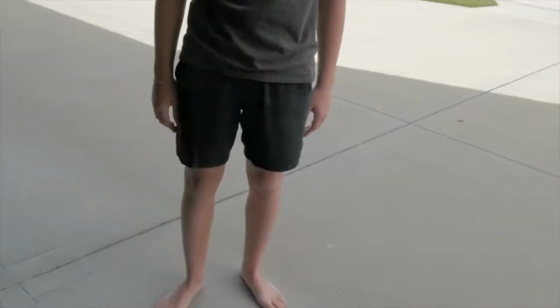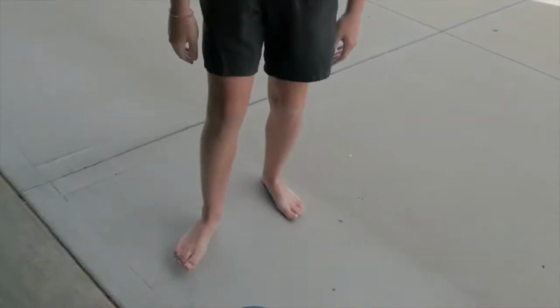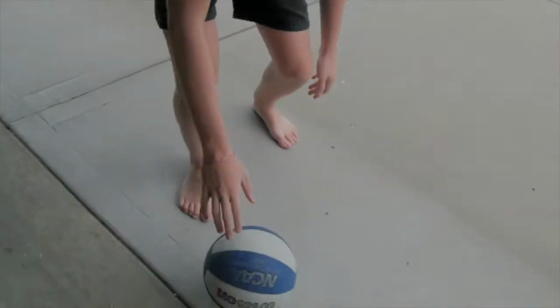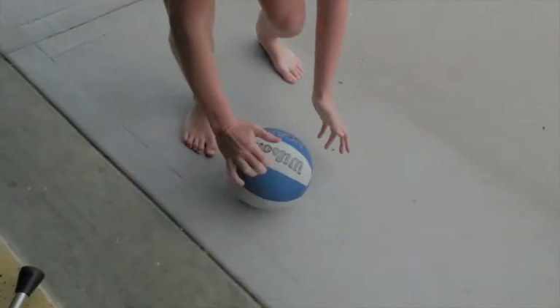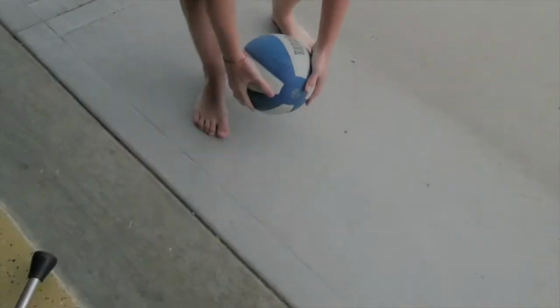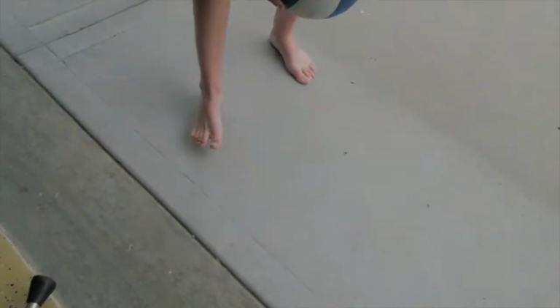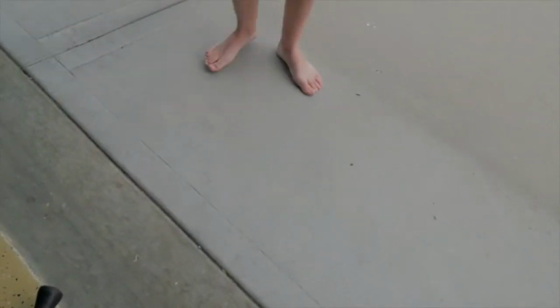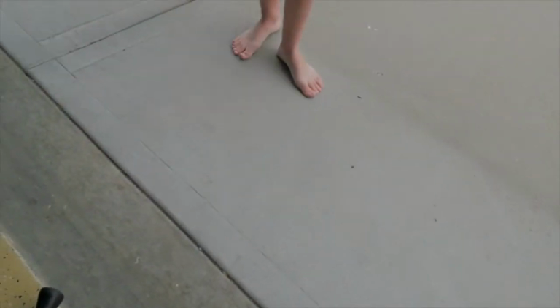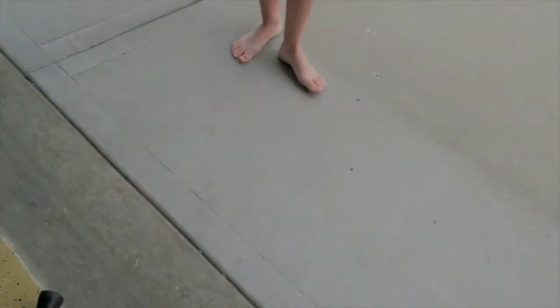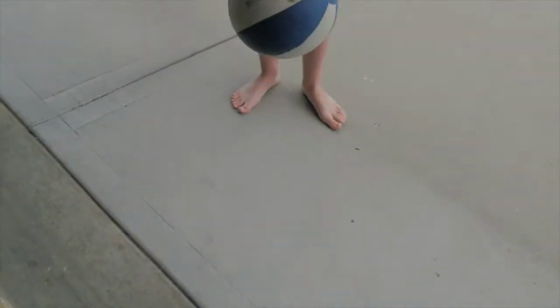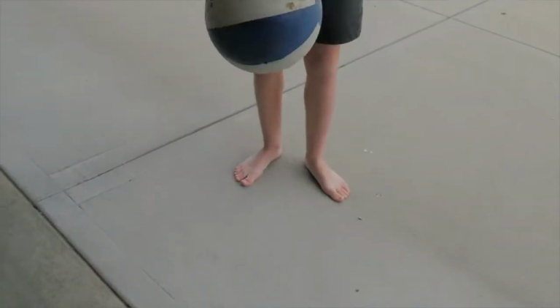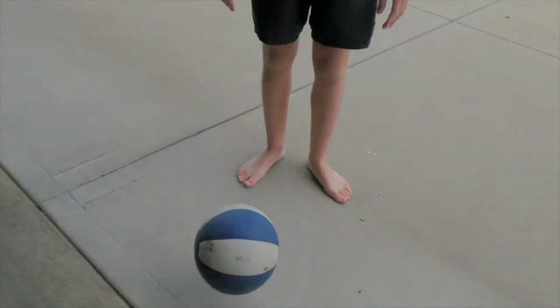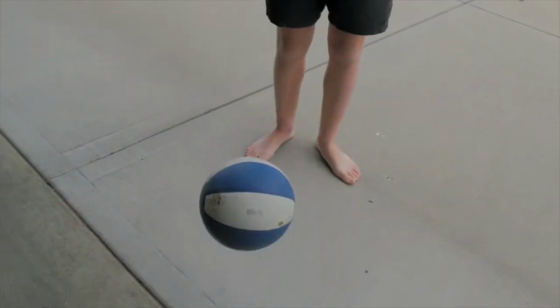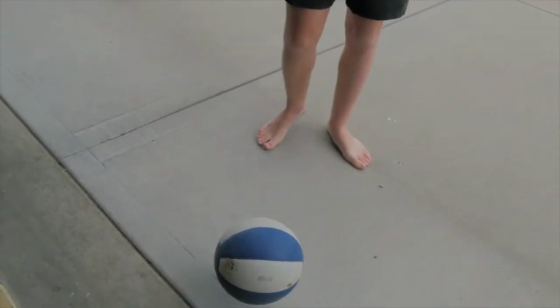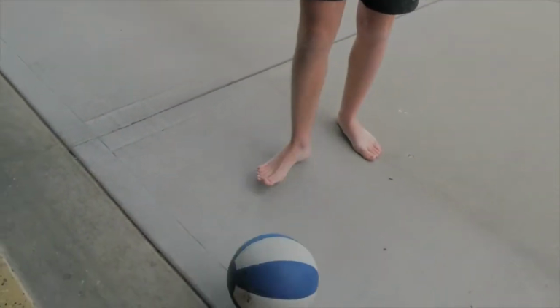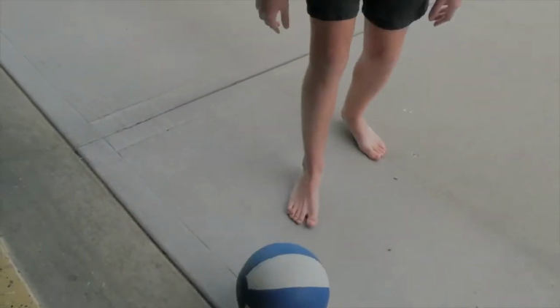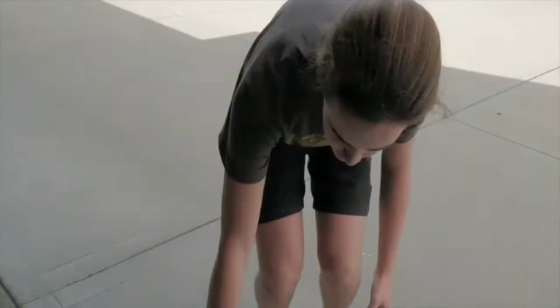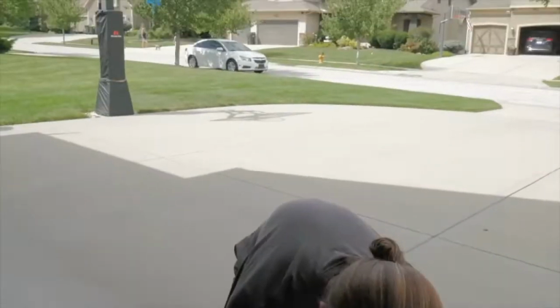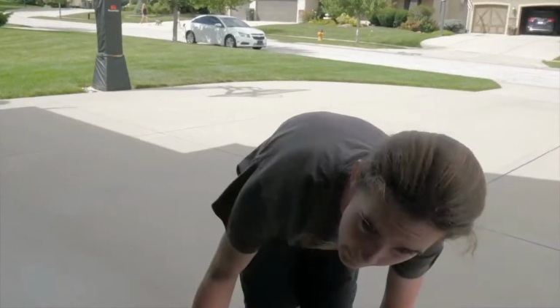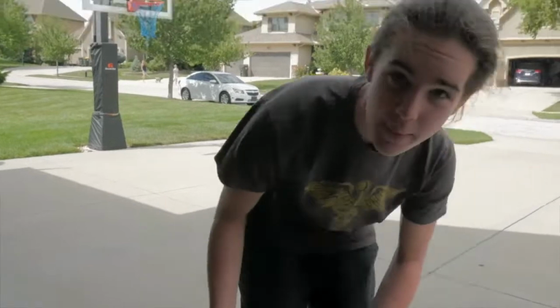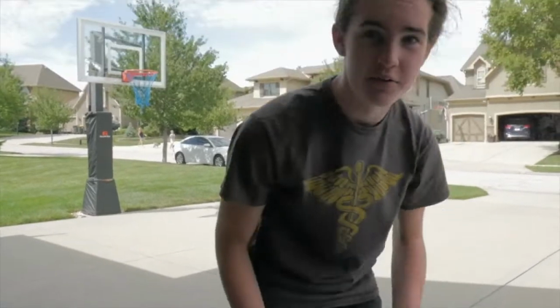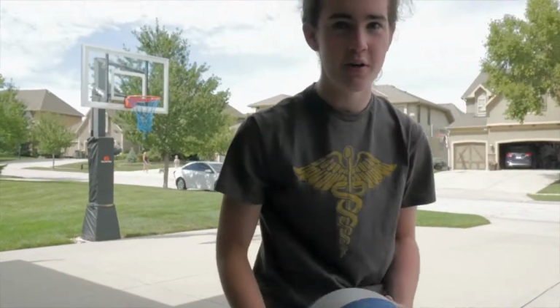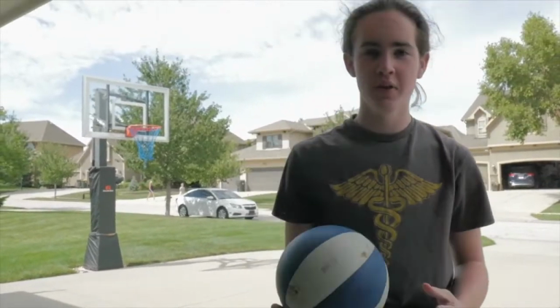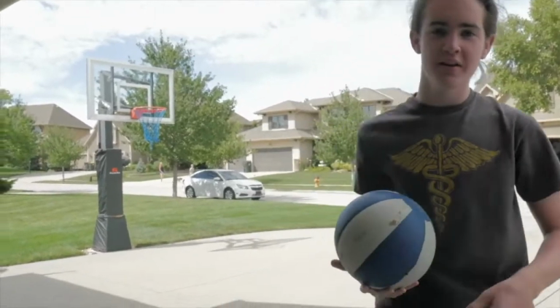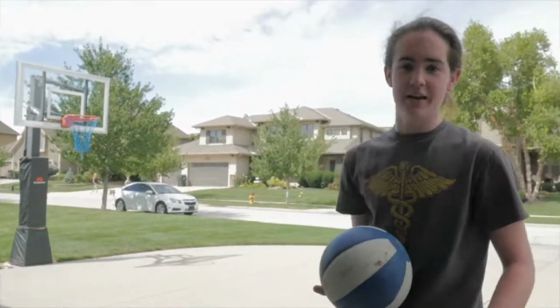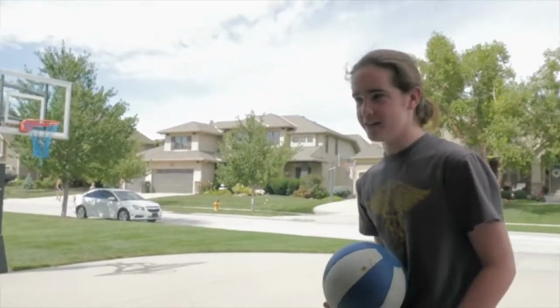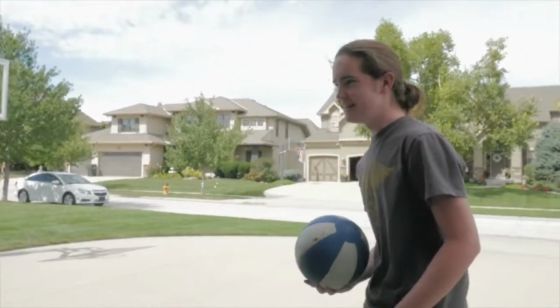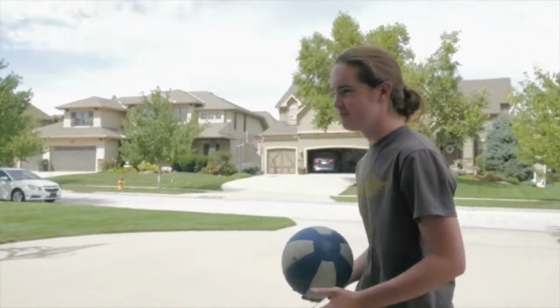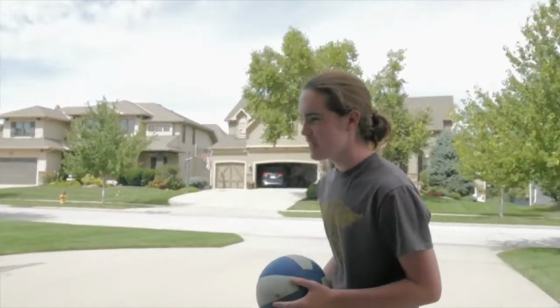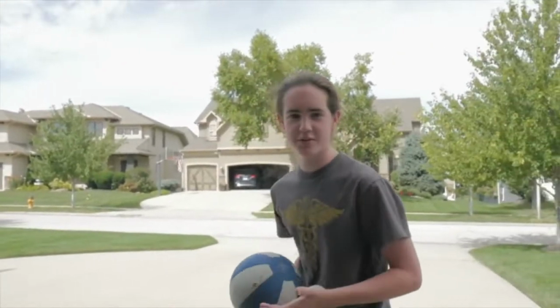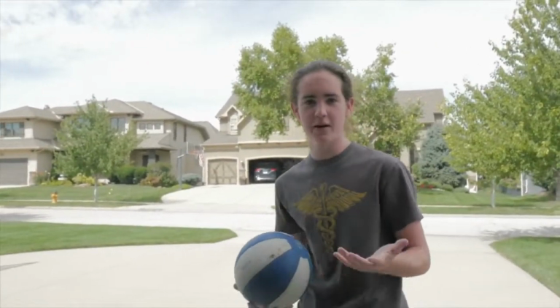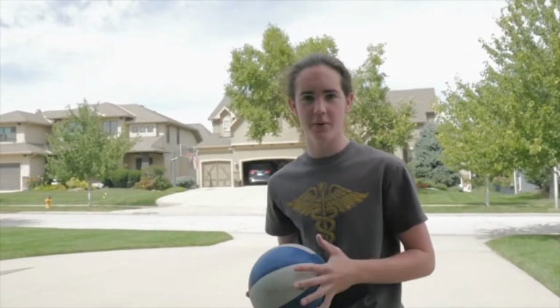I mean, there is not a lot of bounce there, and you don't want a lot of bounce. You just want a little bit of bounce. It works better that way.